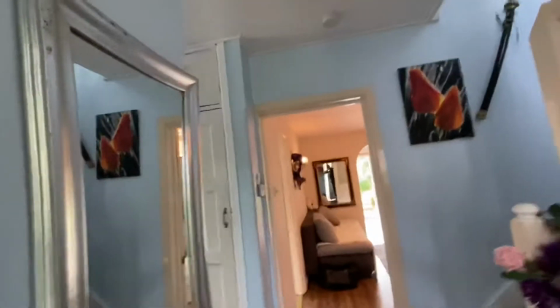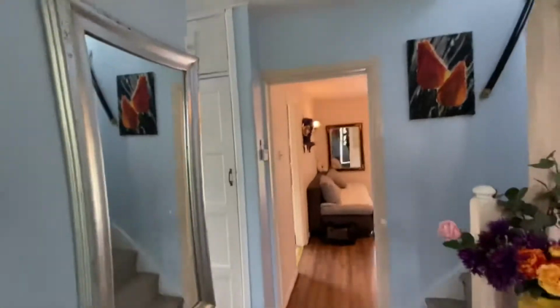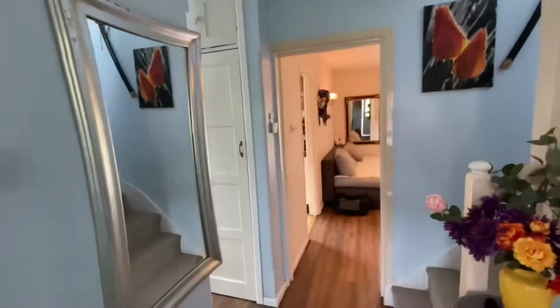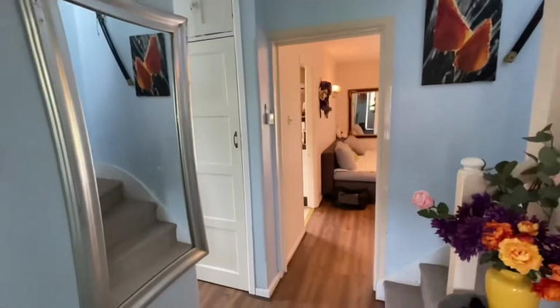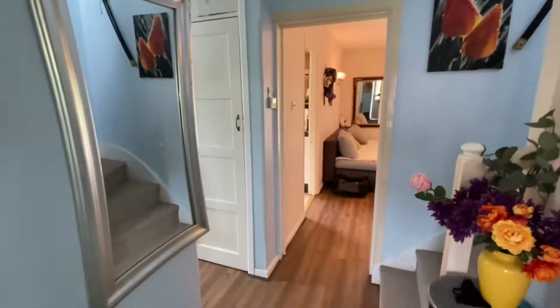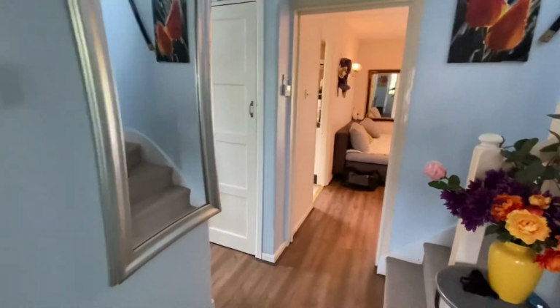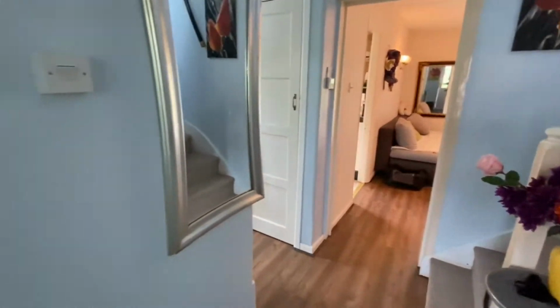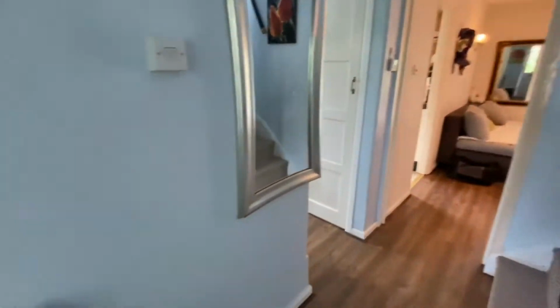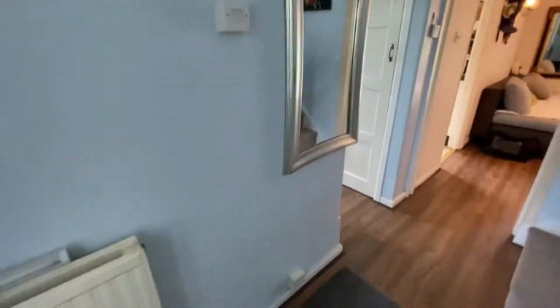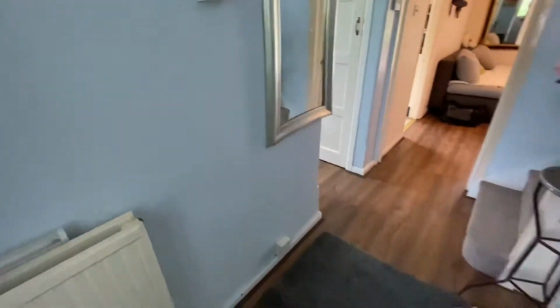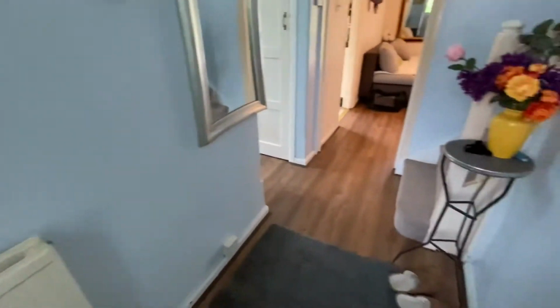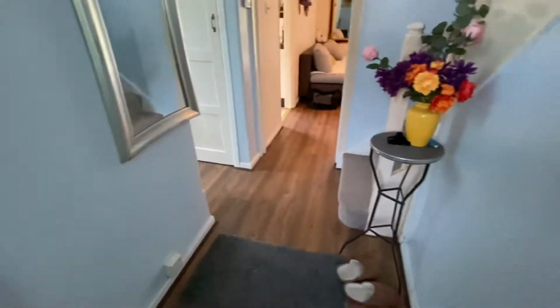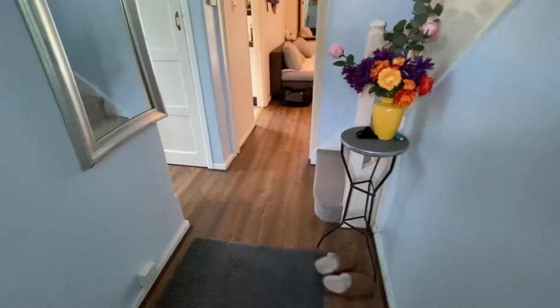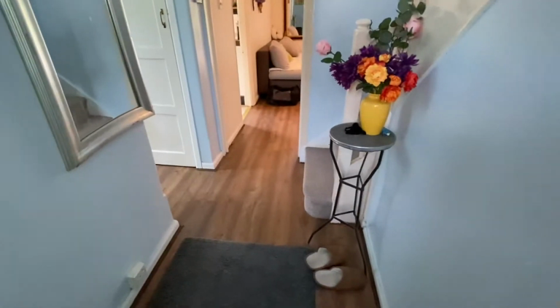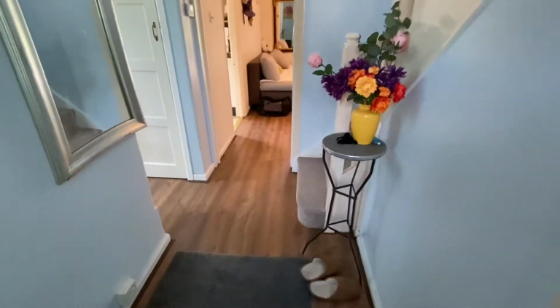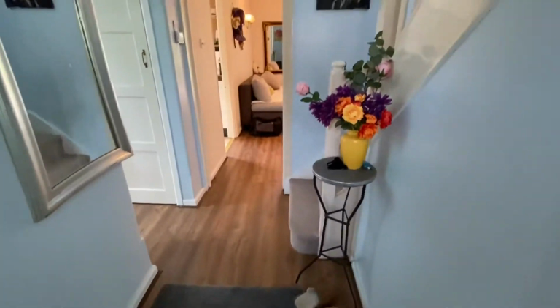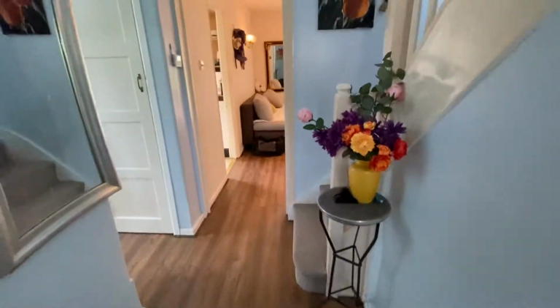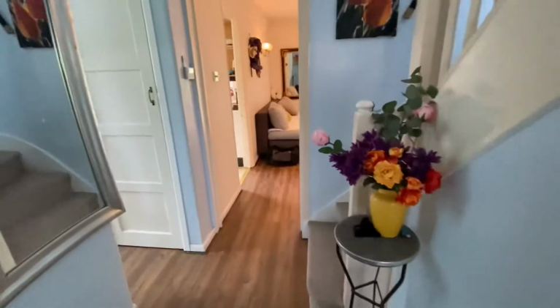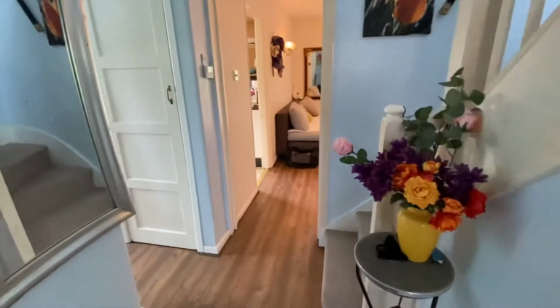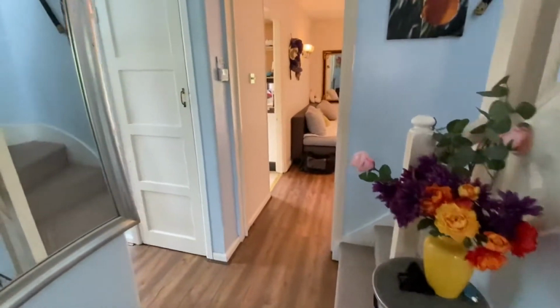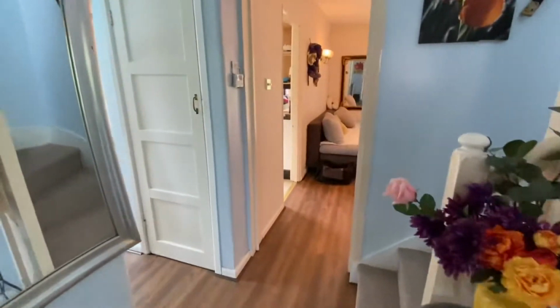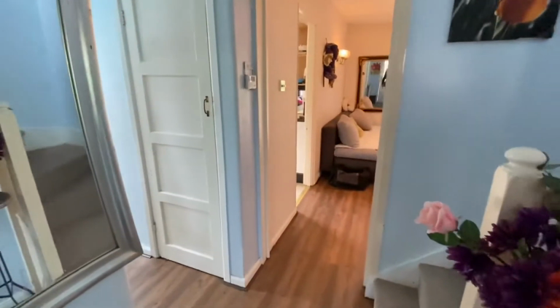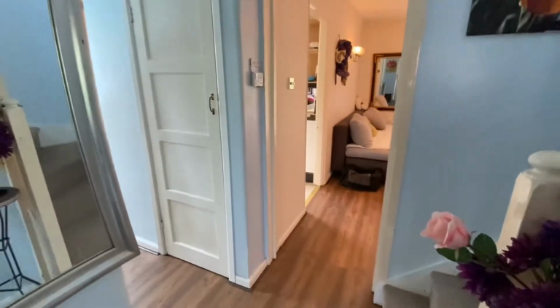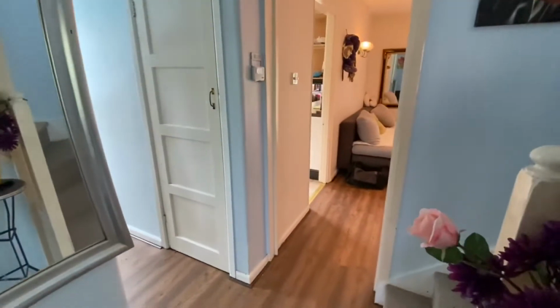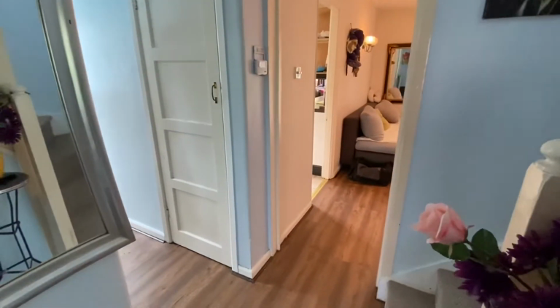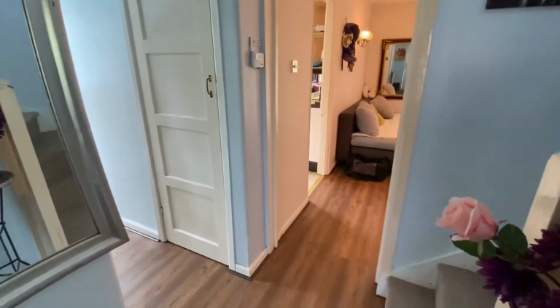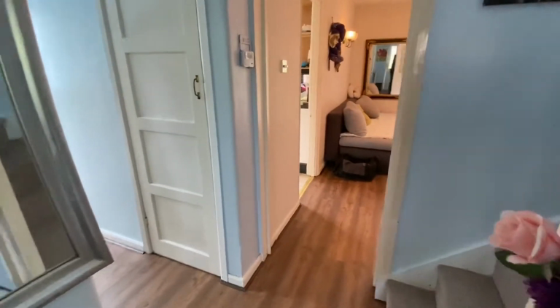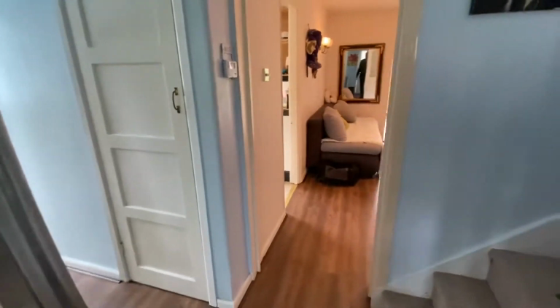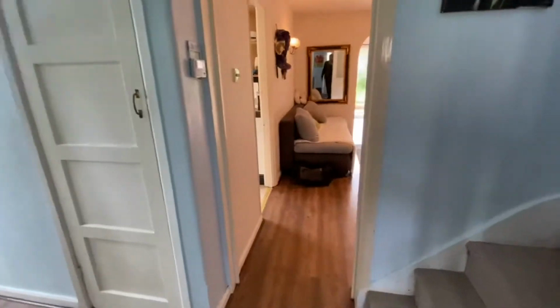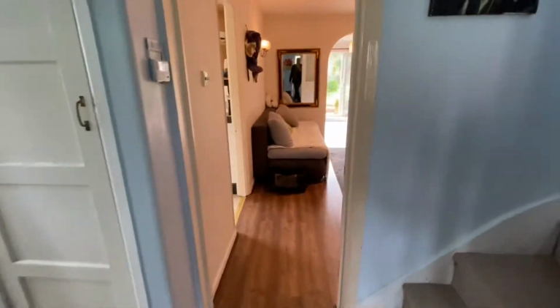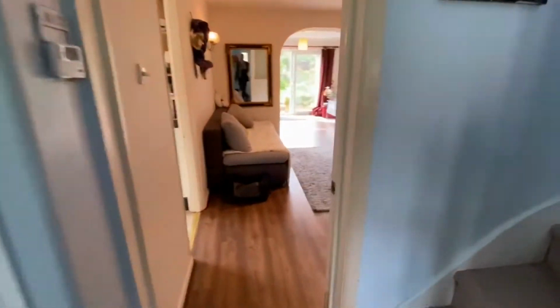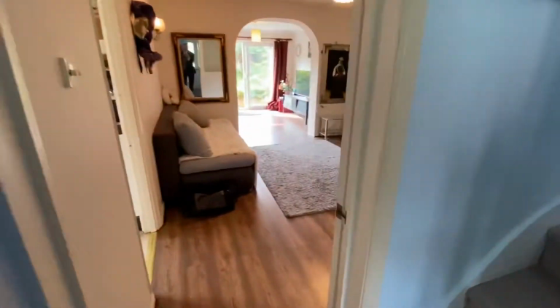Double glazing throughout. We're into the reception area — laminate flooring, and I've got two storage cupboards for coats, shoes, etc.